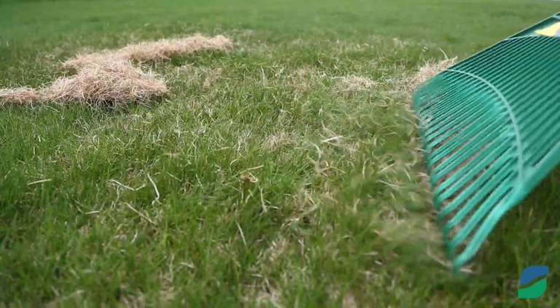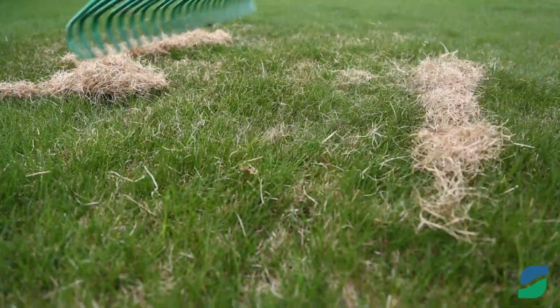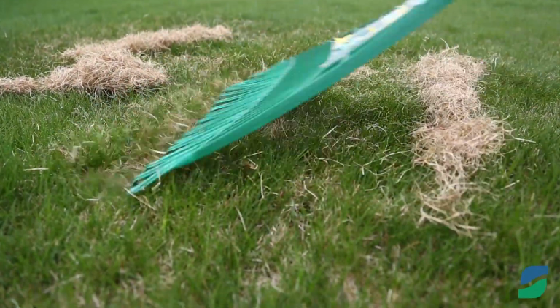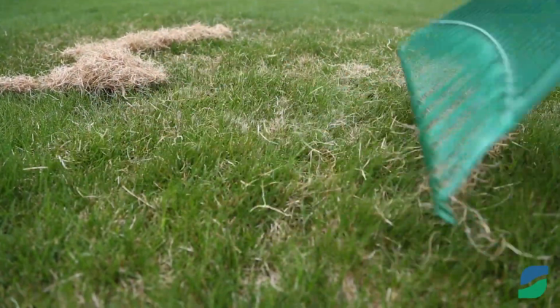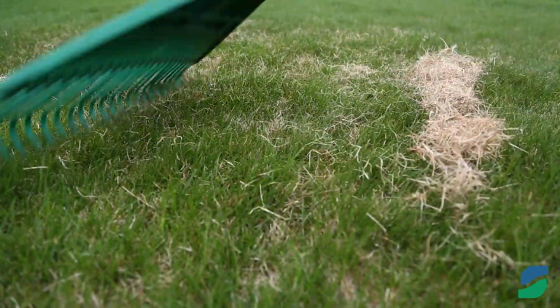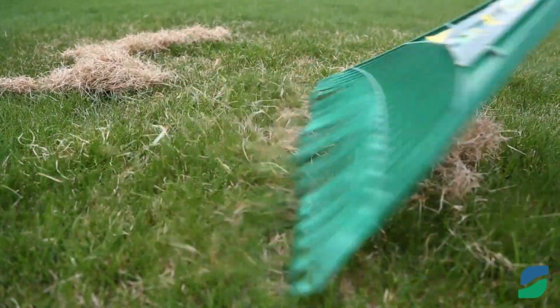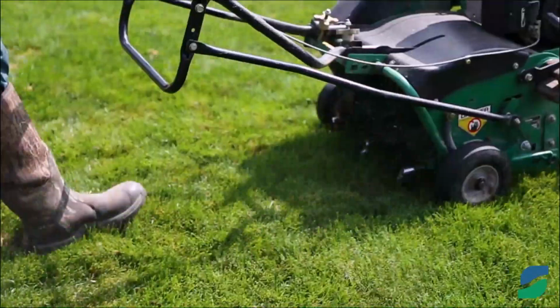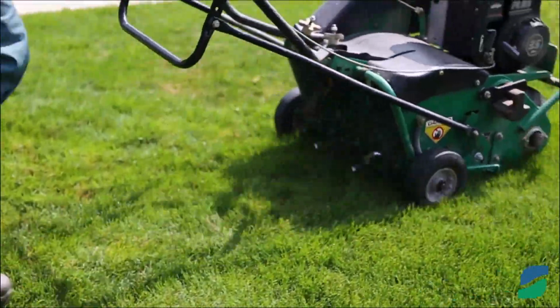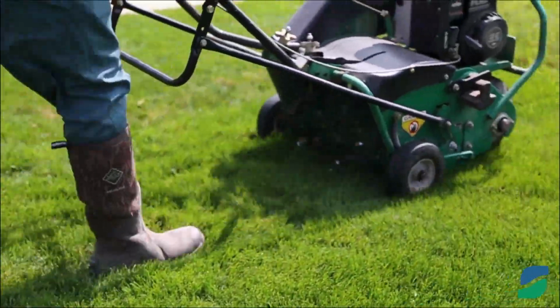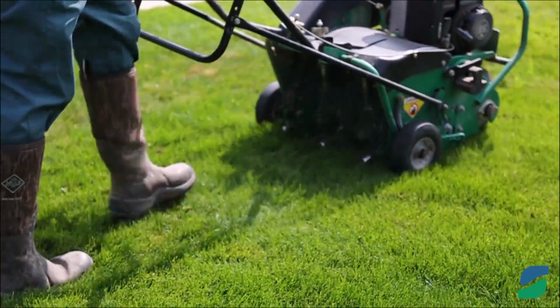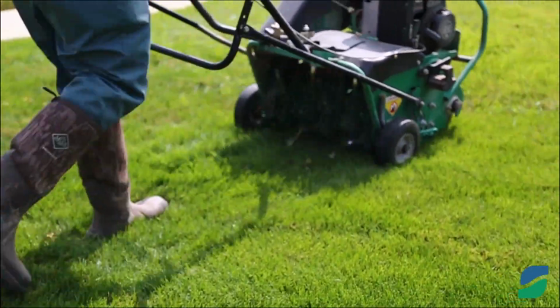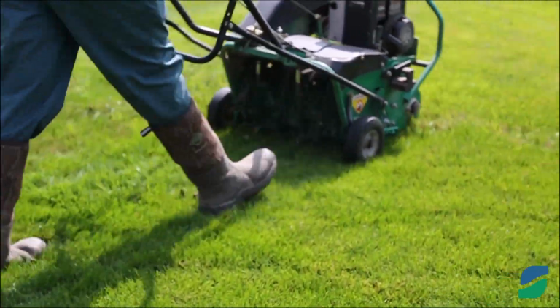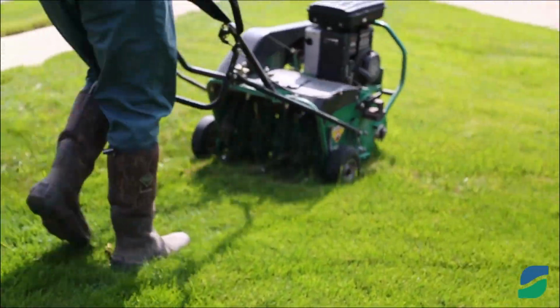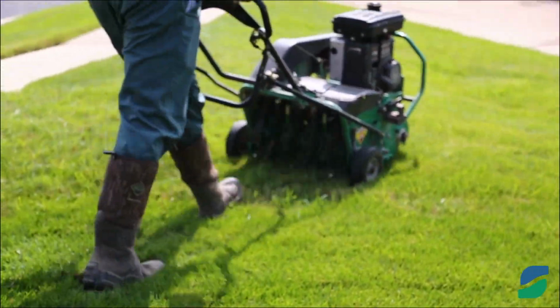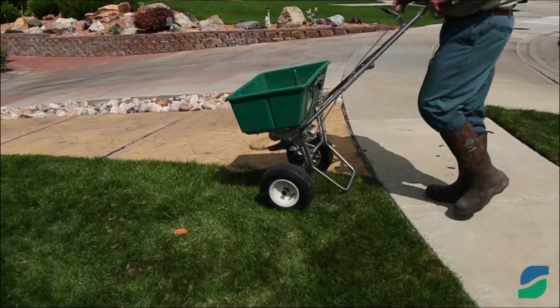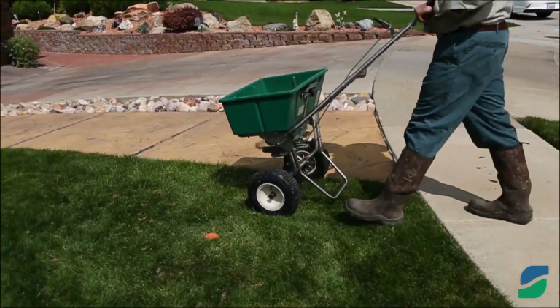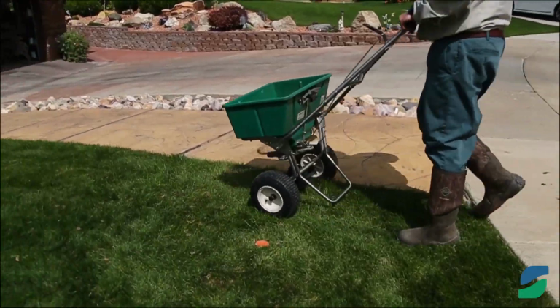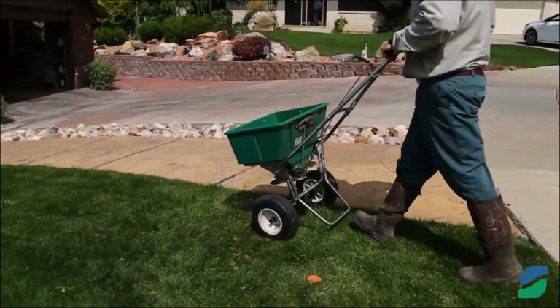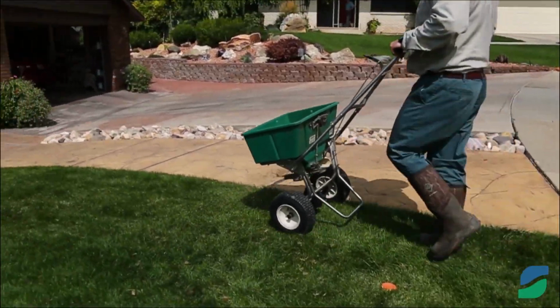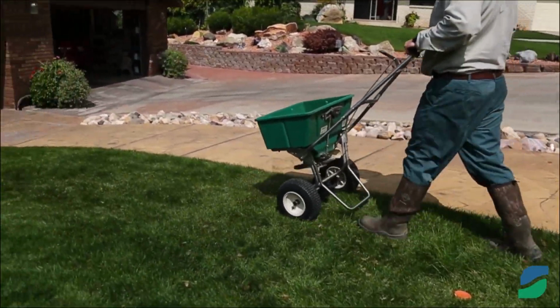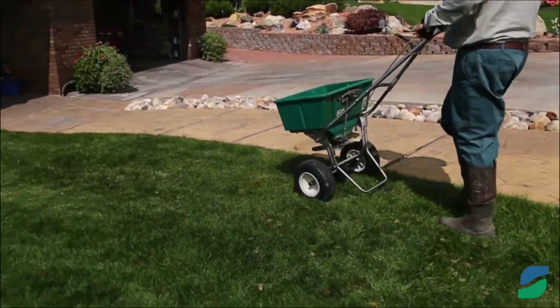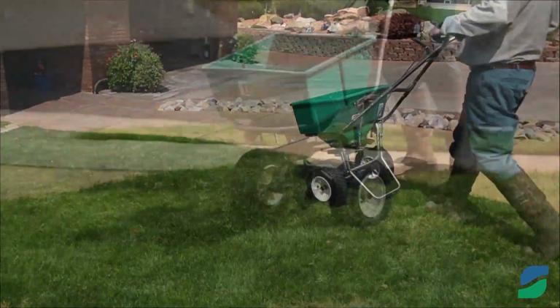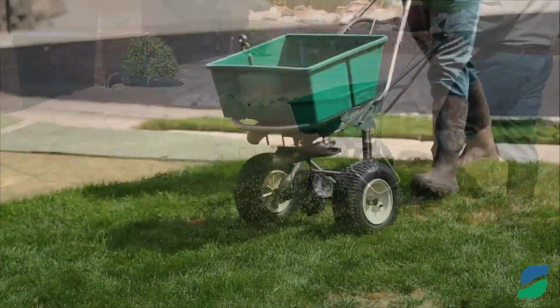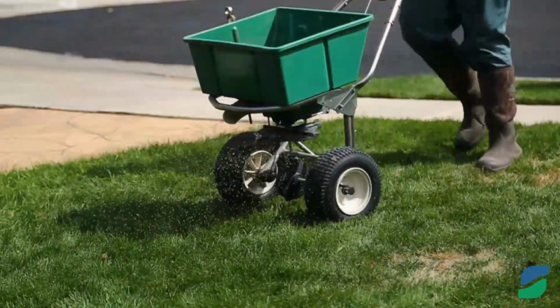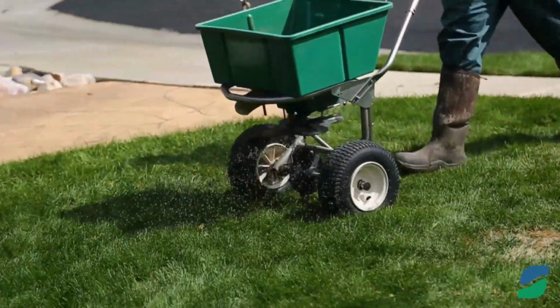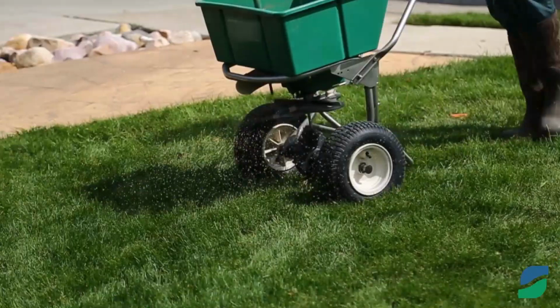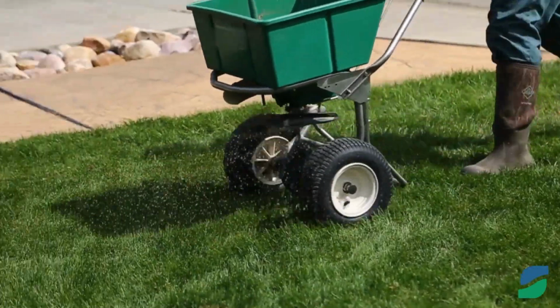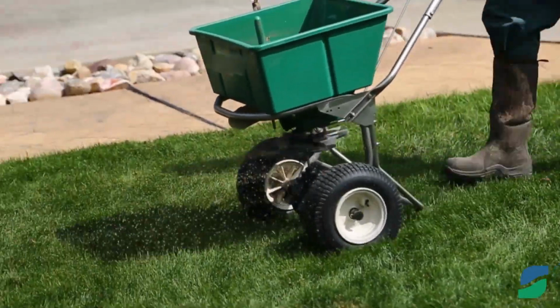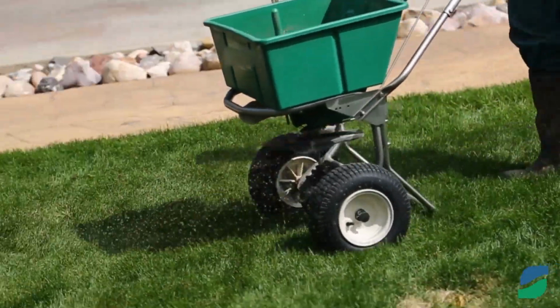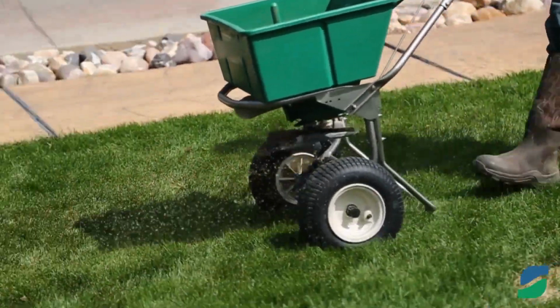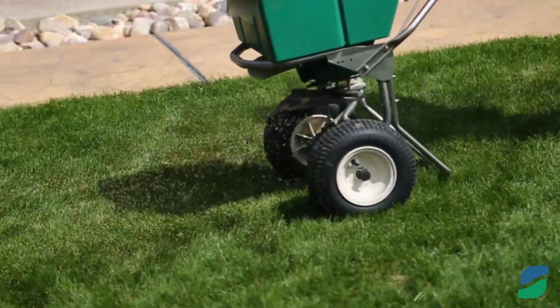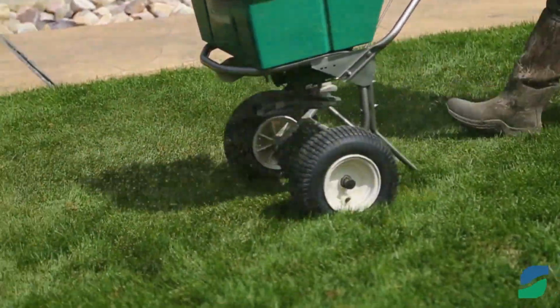If you prefer not to dethatch the lawn, you can try aerating it instead. Fourth, you can overseed your lawn after aerating if you choose. Overseeding can help thicken your lawn if it's thinning.